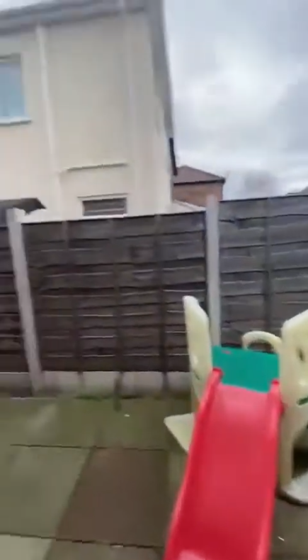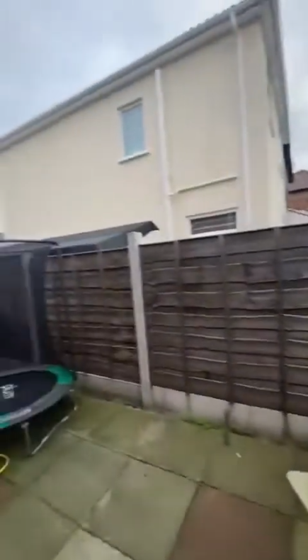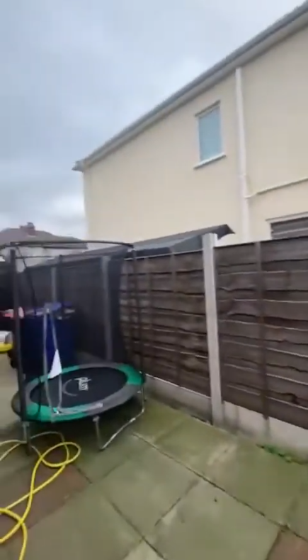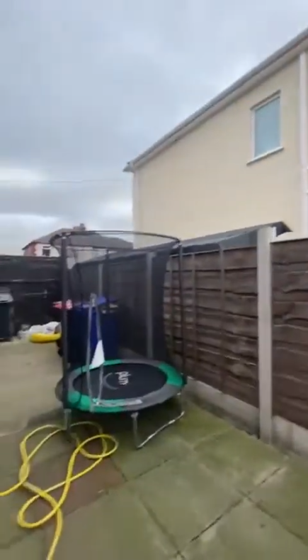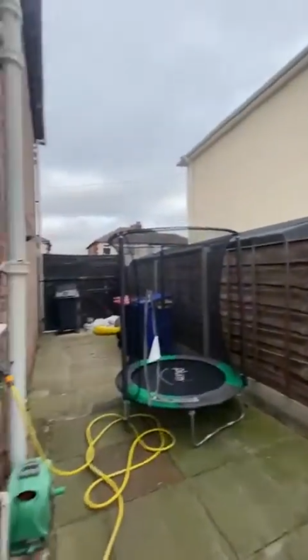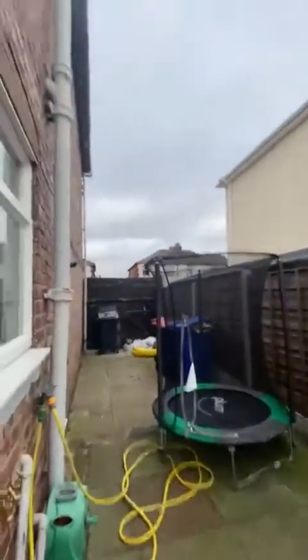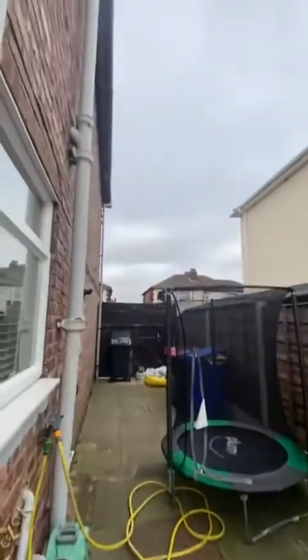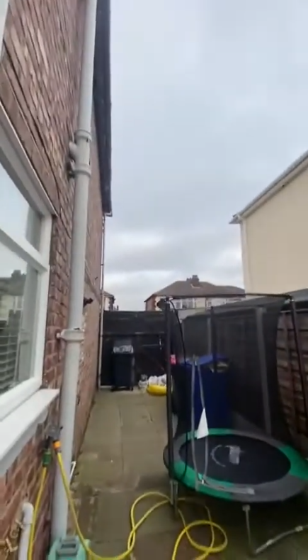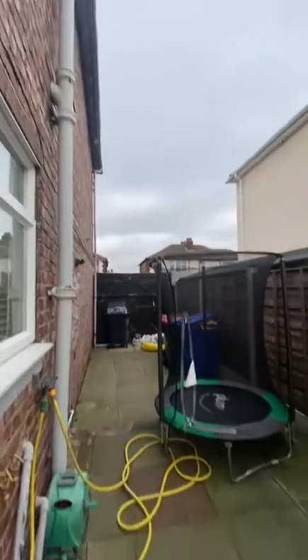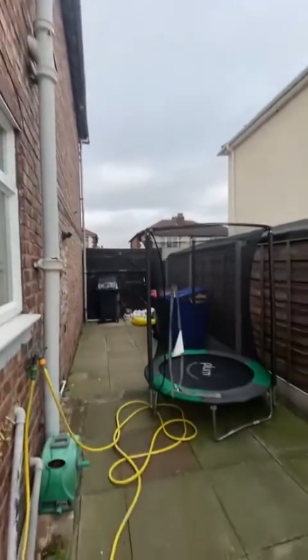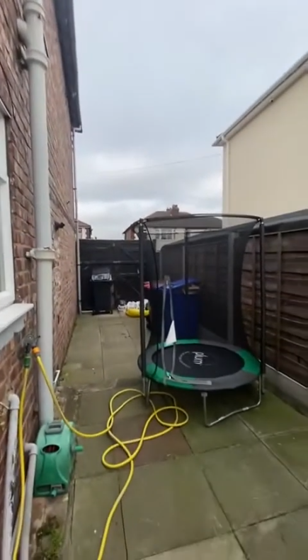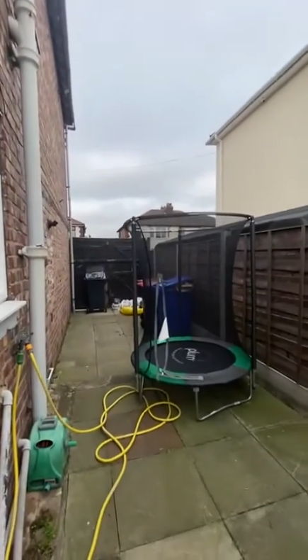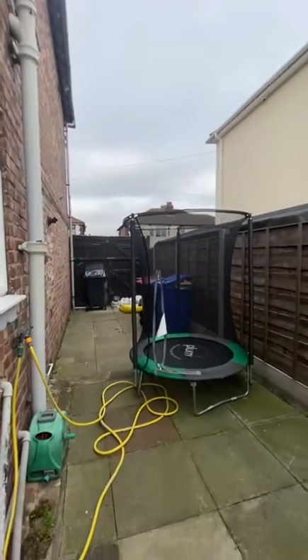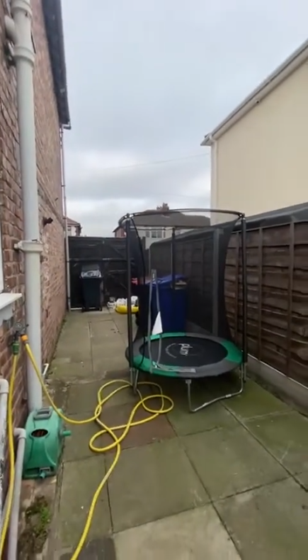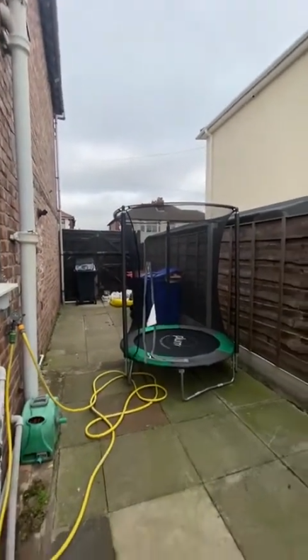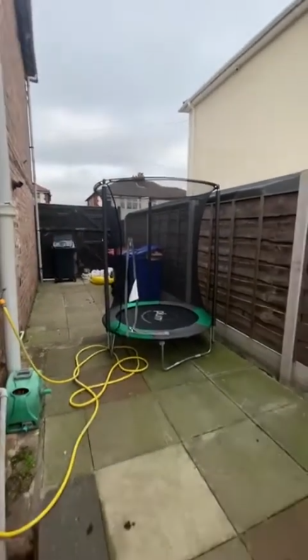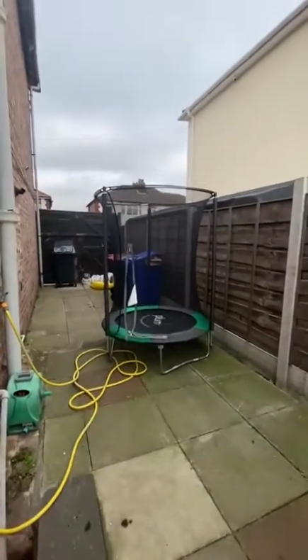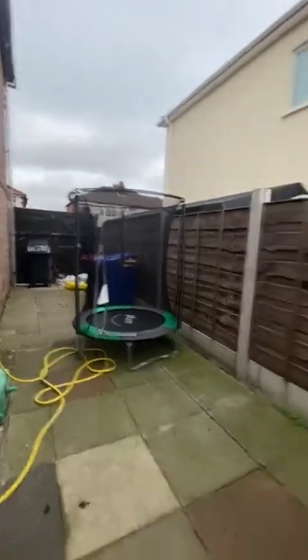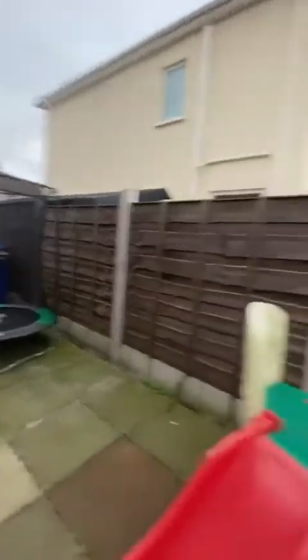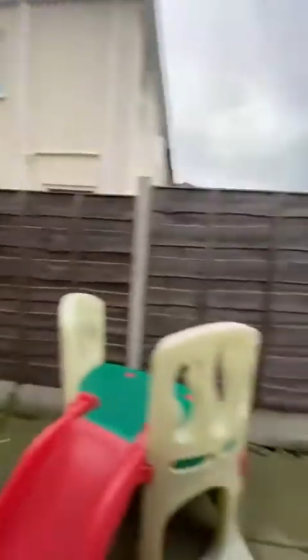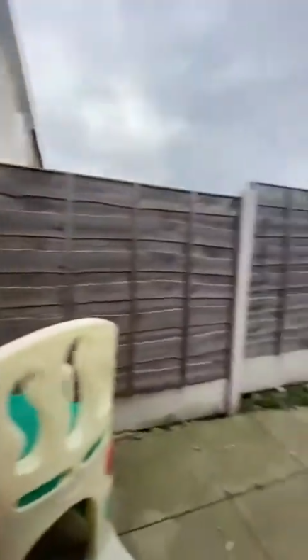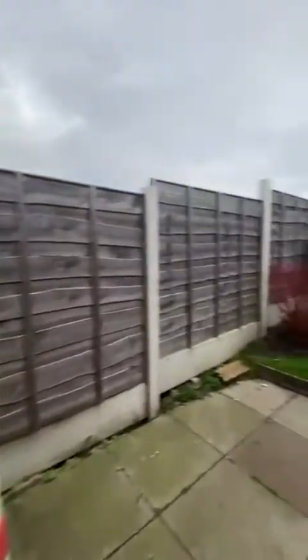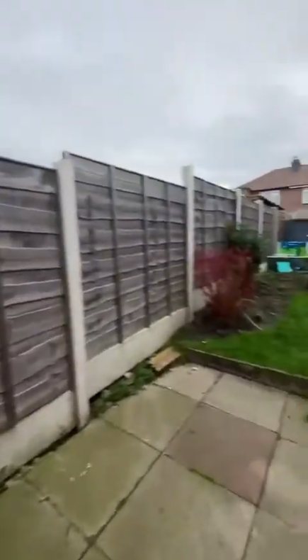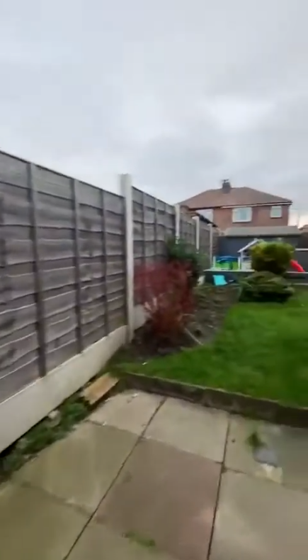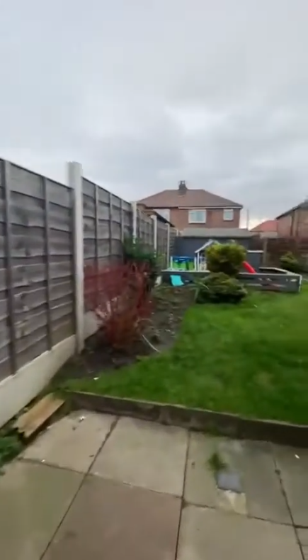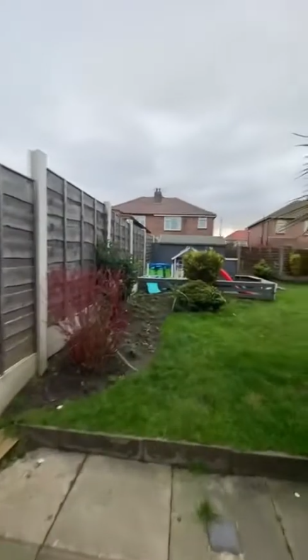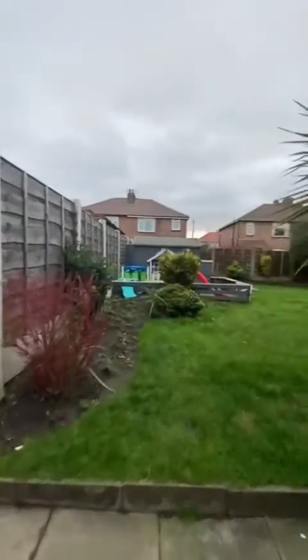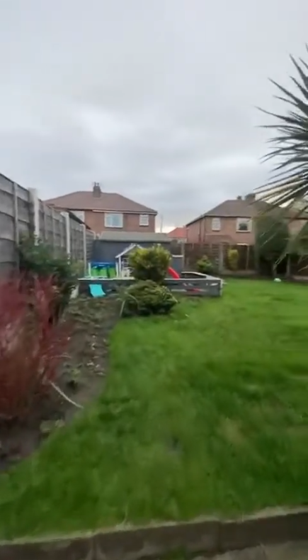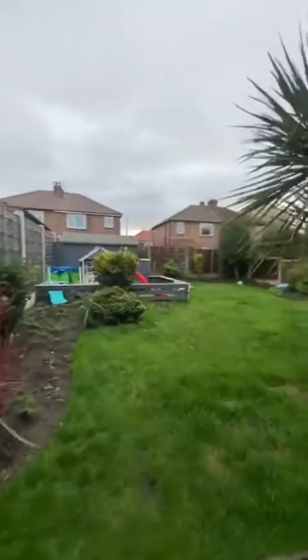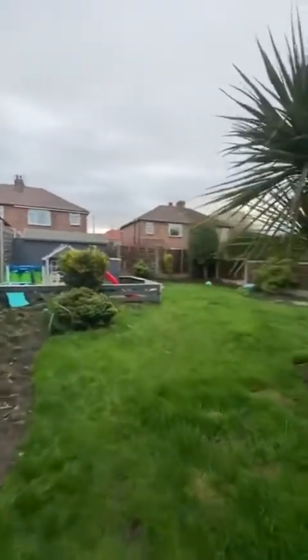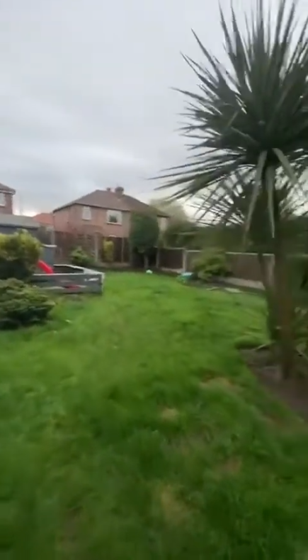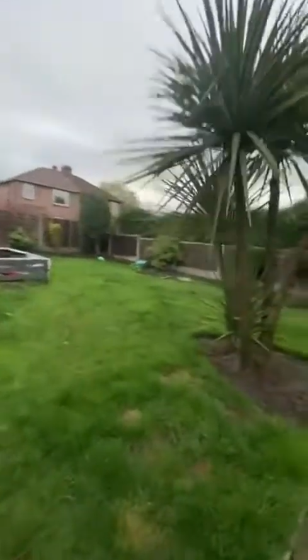We've got all this side section of the property here, which offers great potential to extend subject to planning. And then we have this lovely south facing garden.